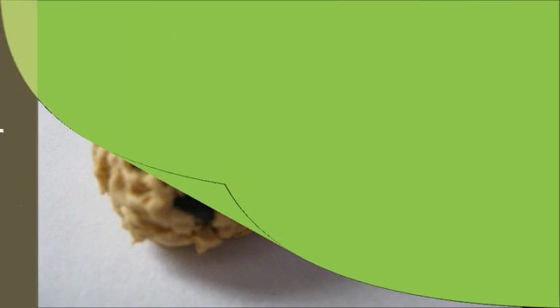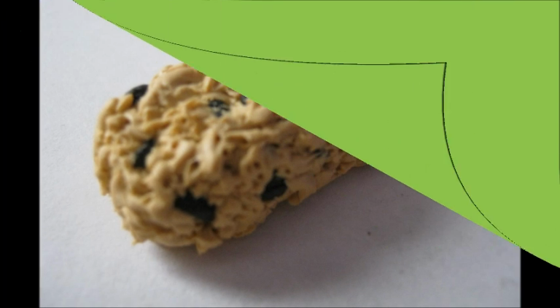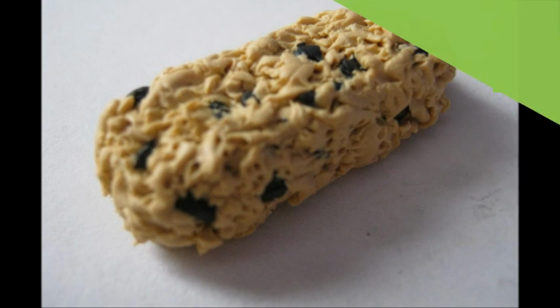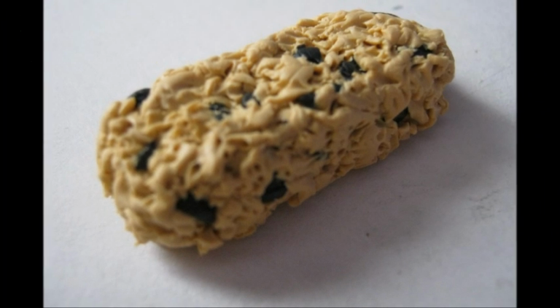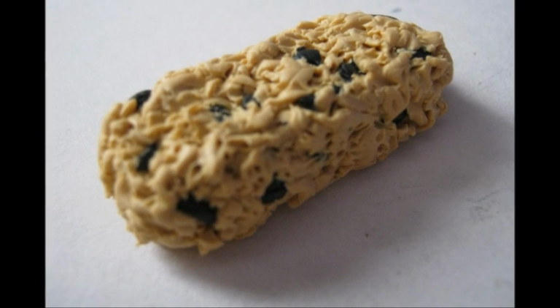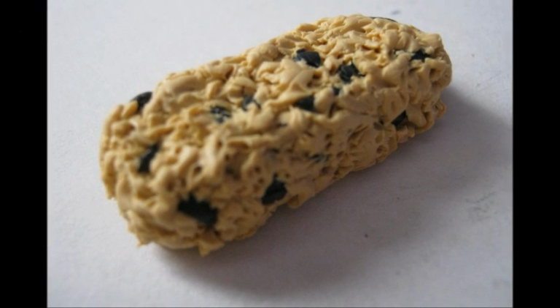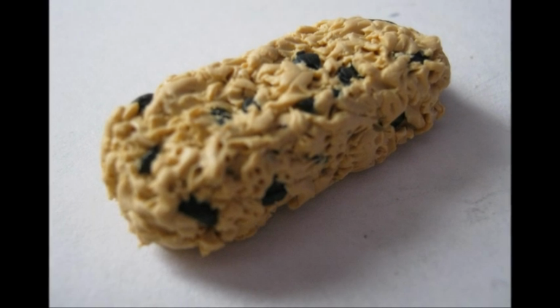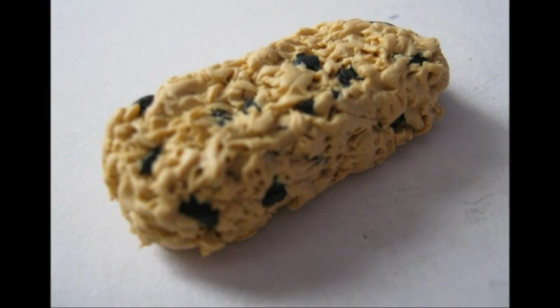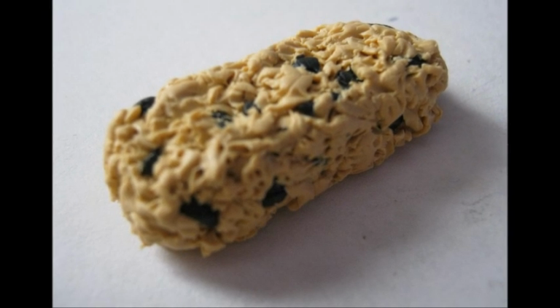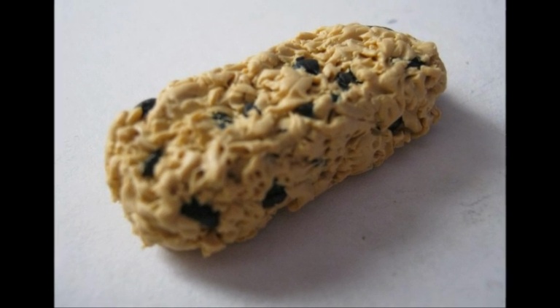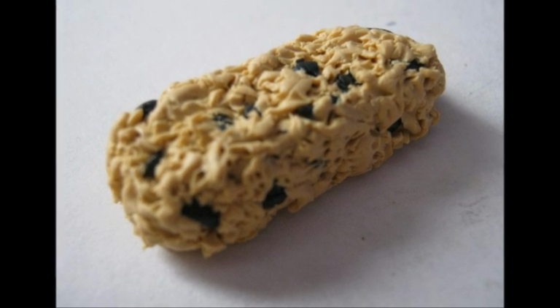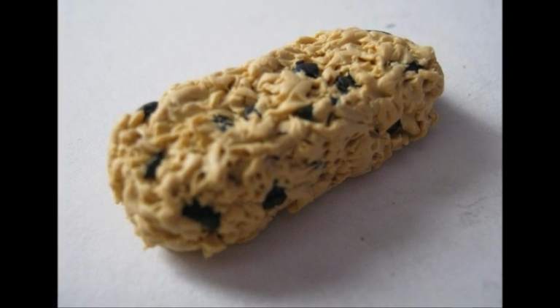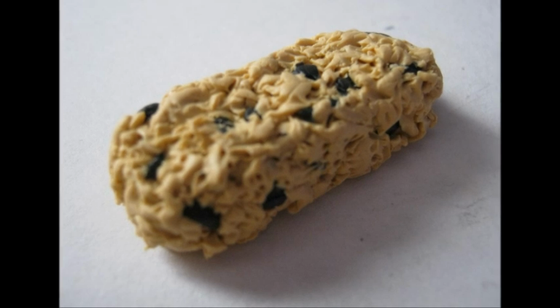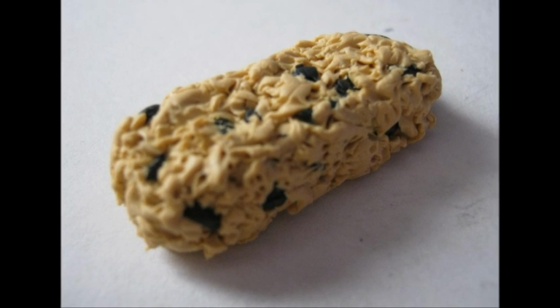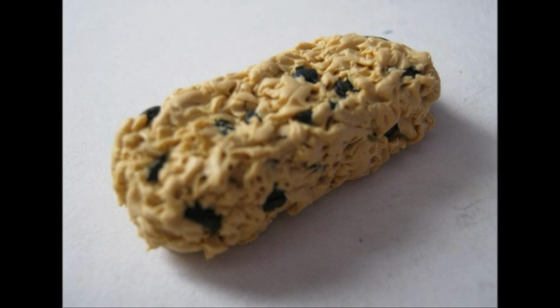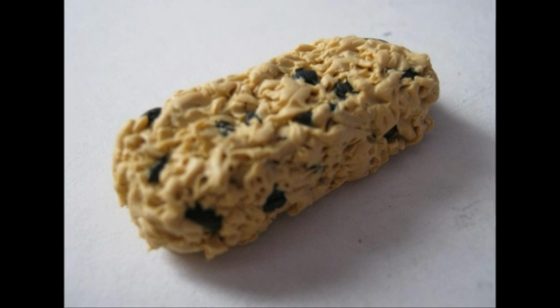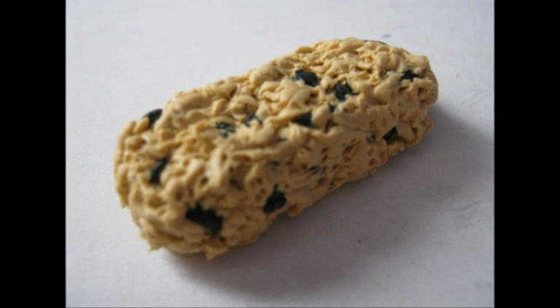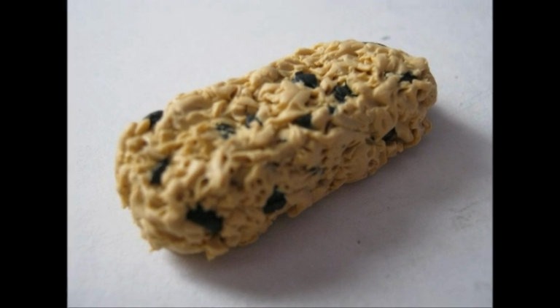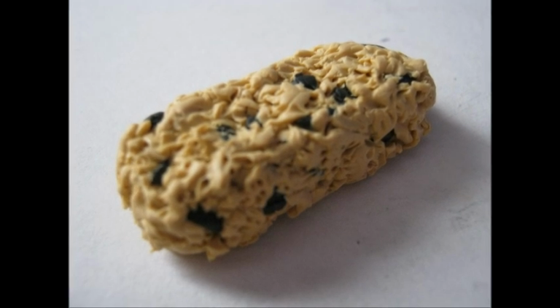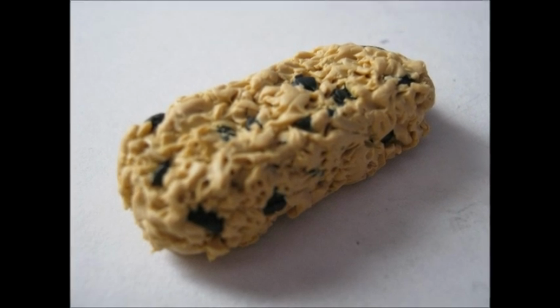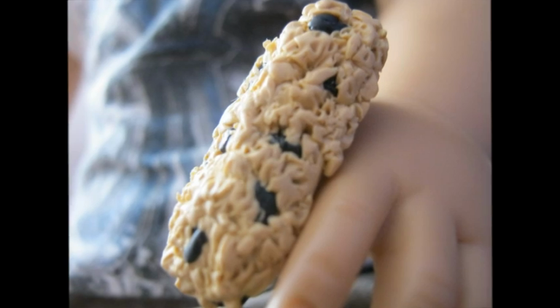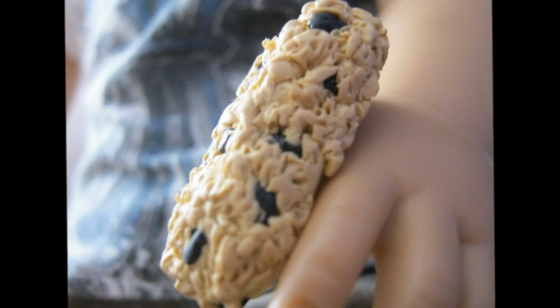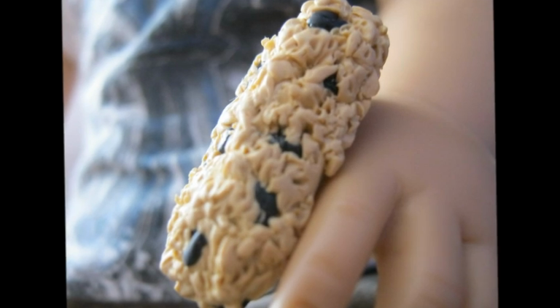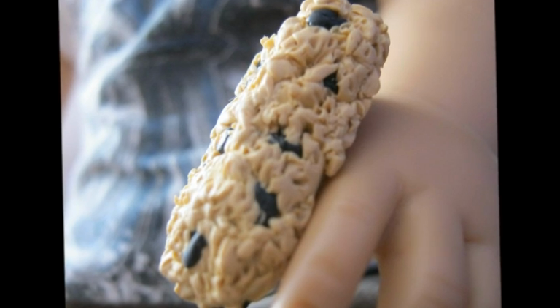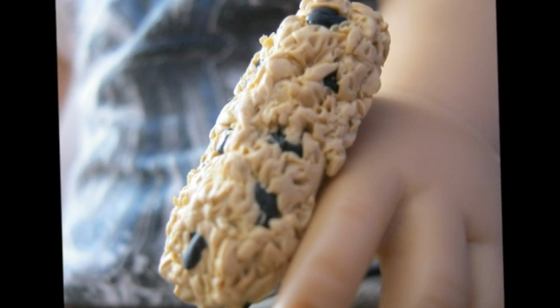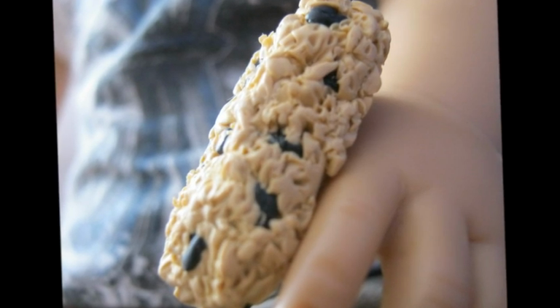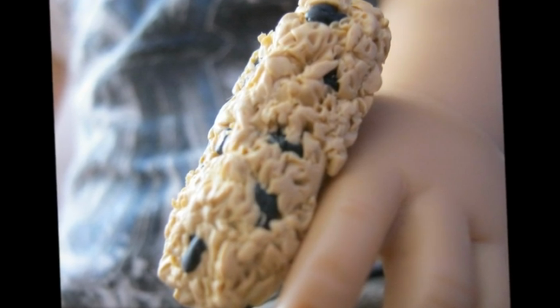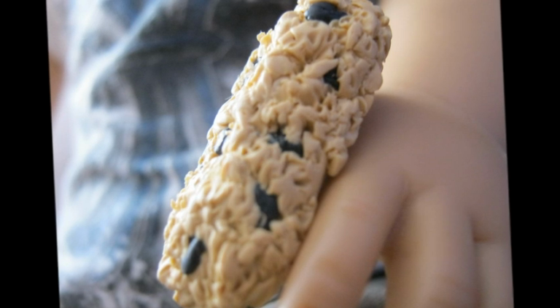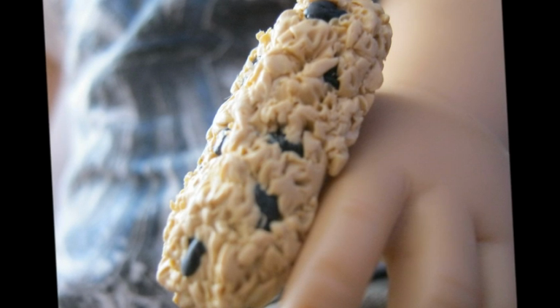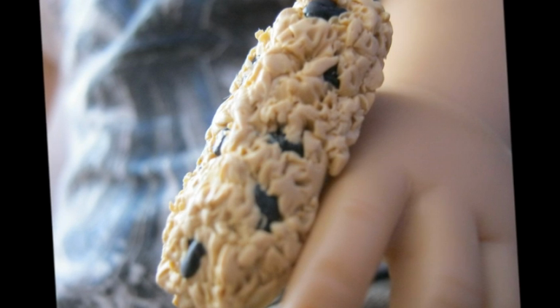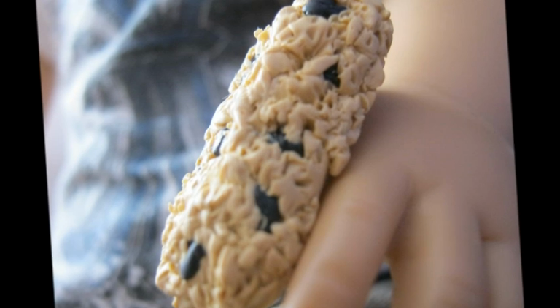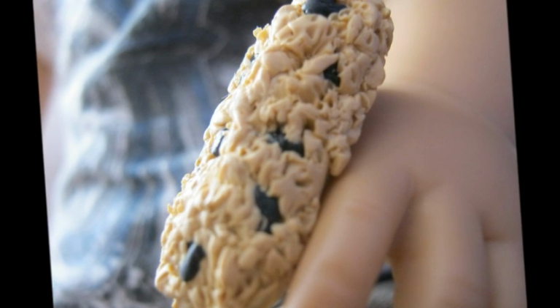Hi everyone! Today I'm going to show you how to make a granola bar. I featured it in my polymer clay doll food video and it's highly requested, so I'm going to show you how to make it.